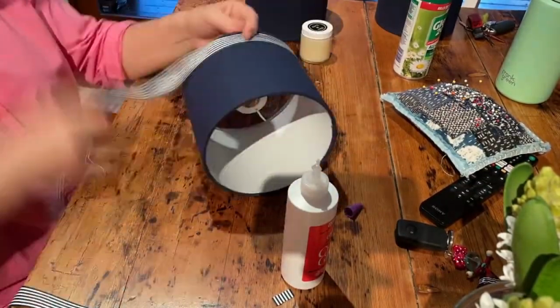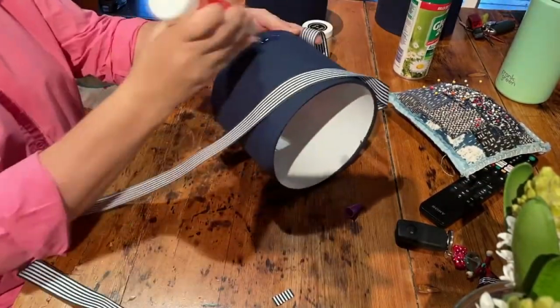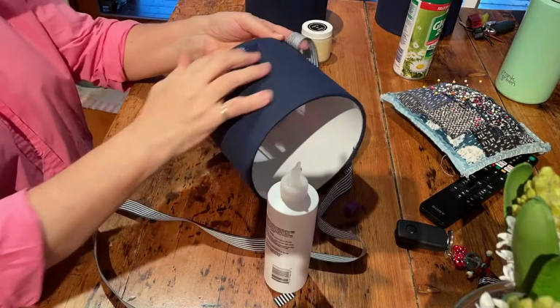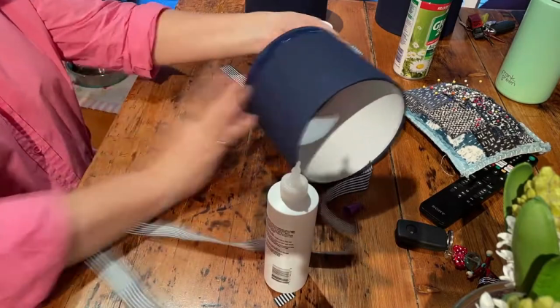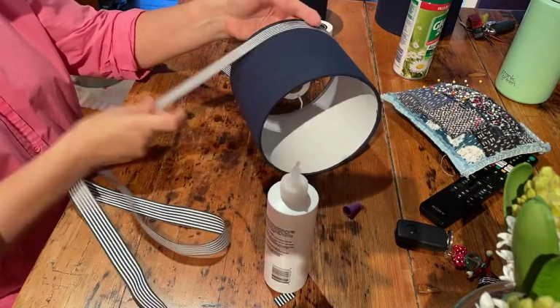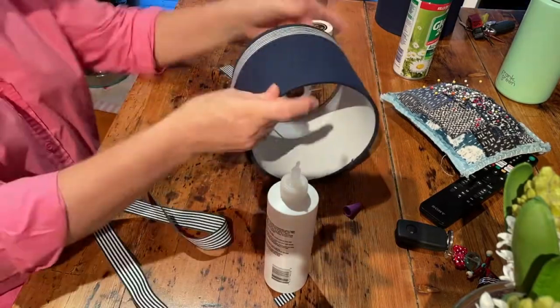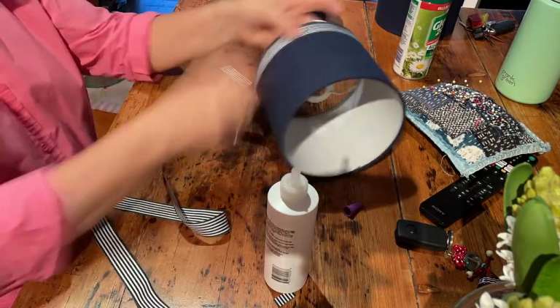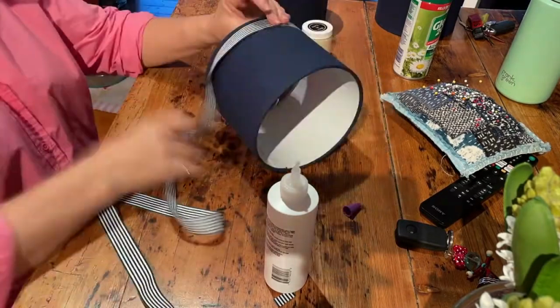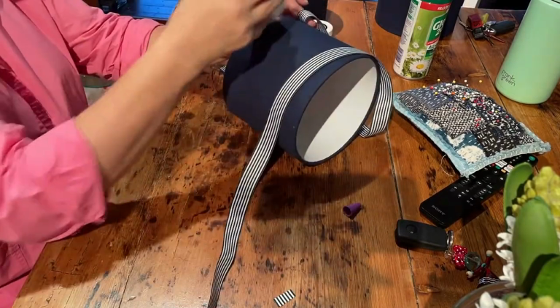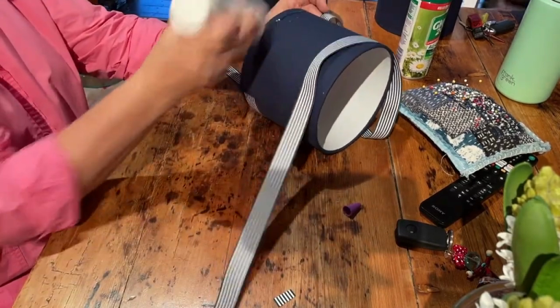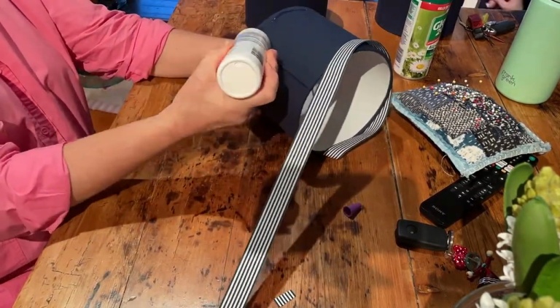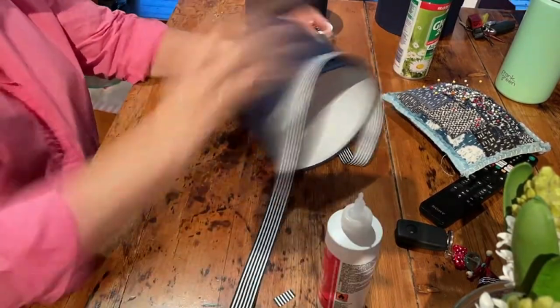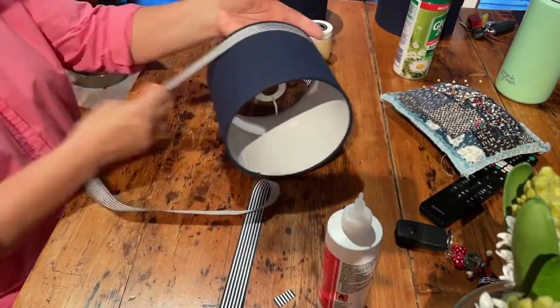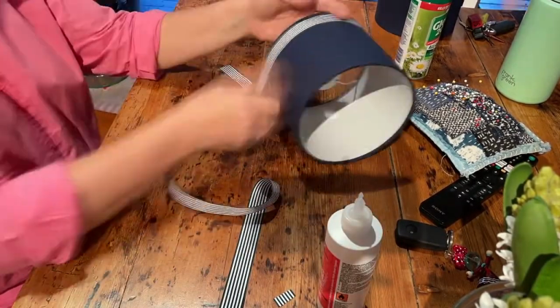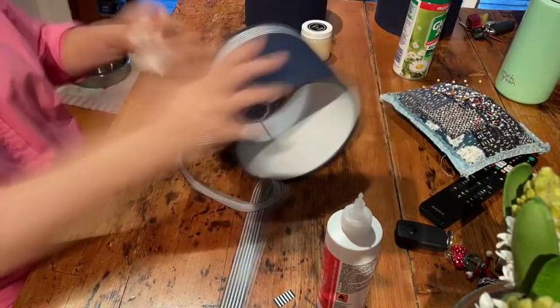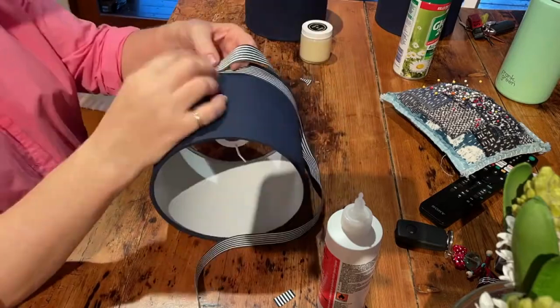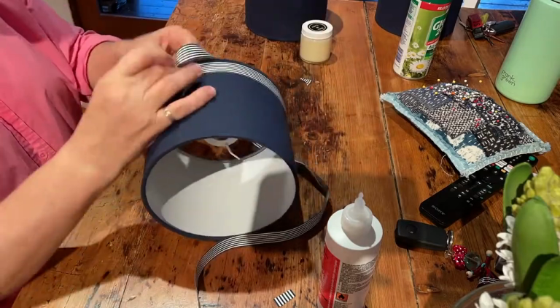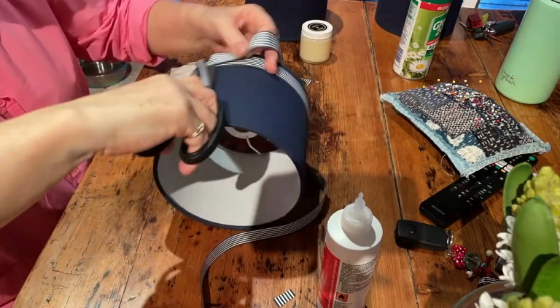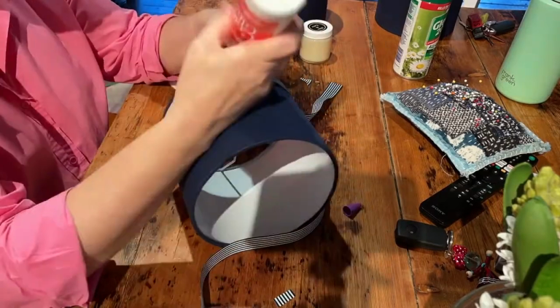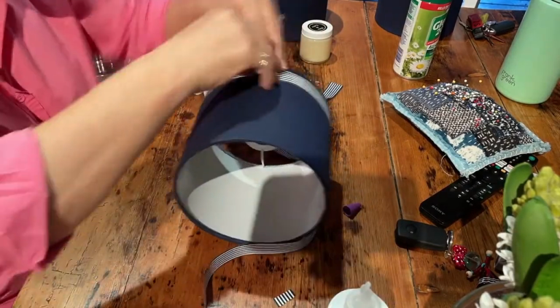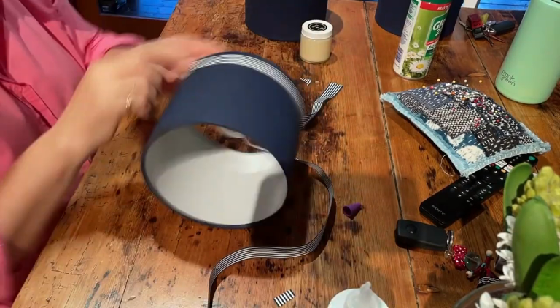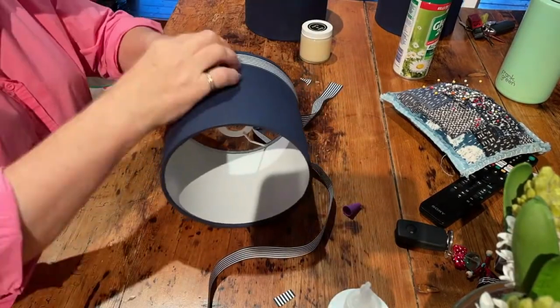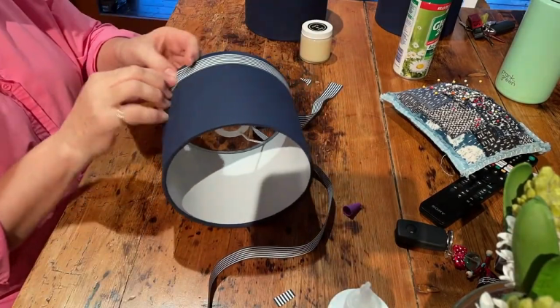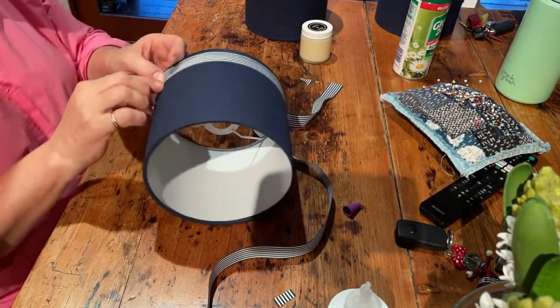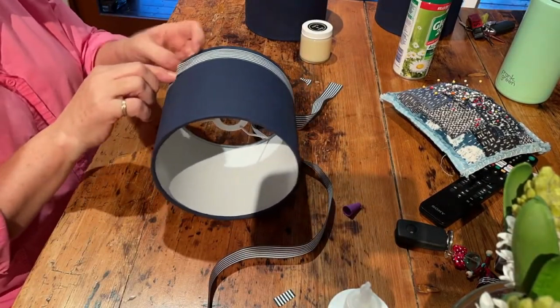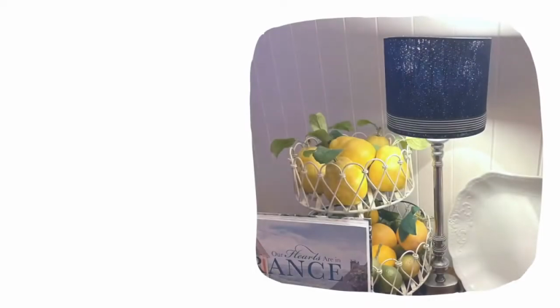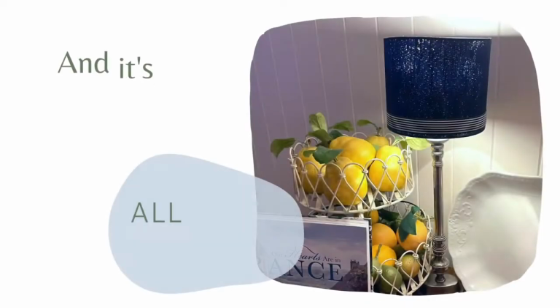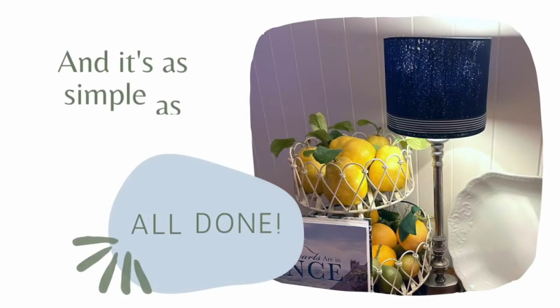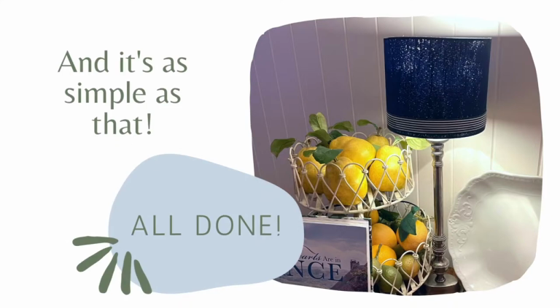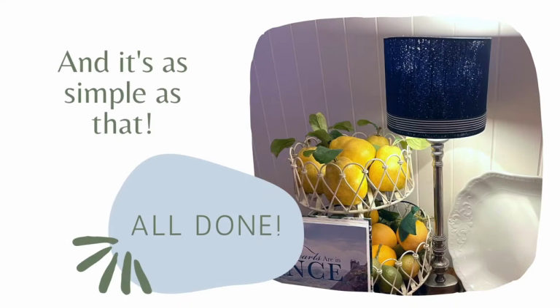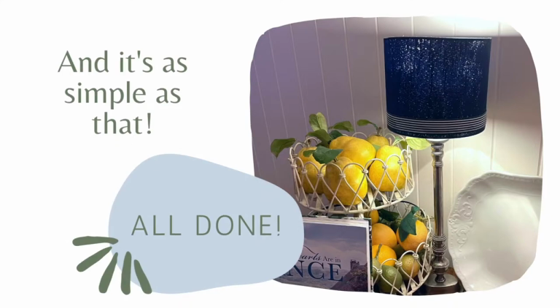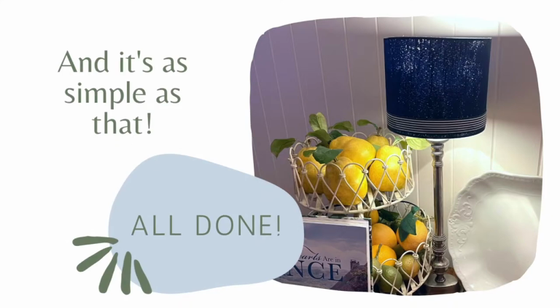We're going to line it up with the seam on the shade just so we get a neat finish, and we're running the glue along the edge of the shade. You can definitely measure here if you like, or do it by eye — it's up to you. Then we've just folded back there into the seam, and that's it. It's as simple as that.